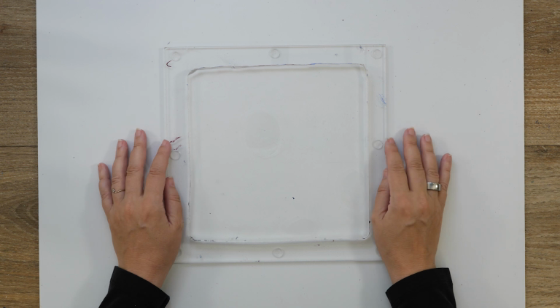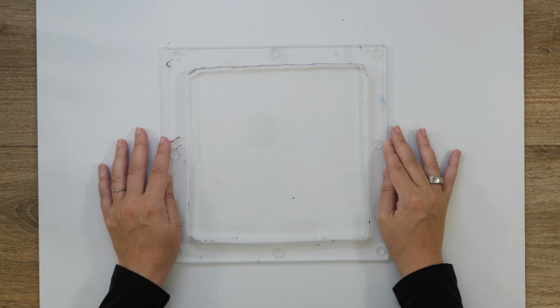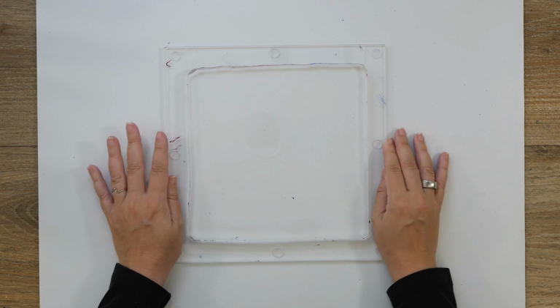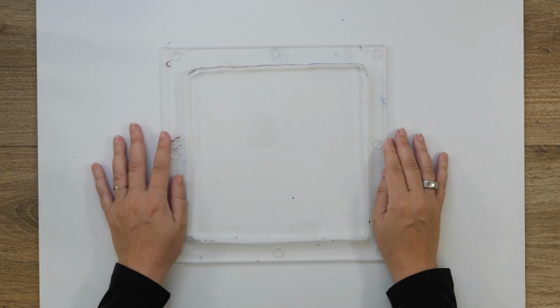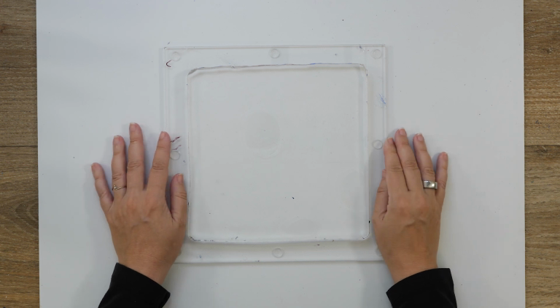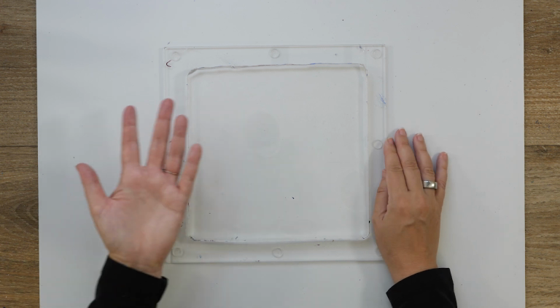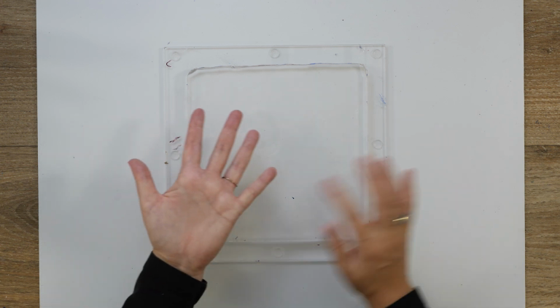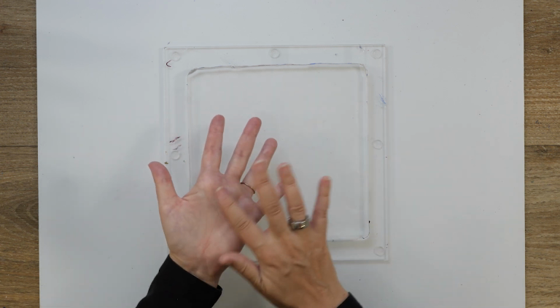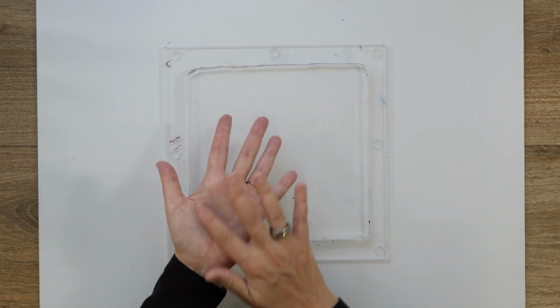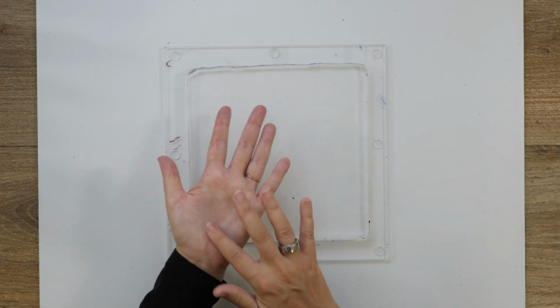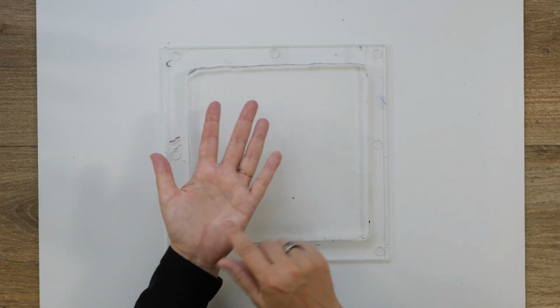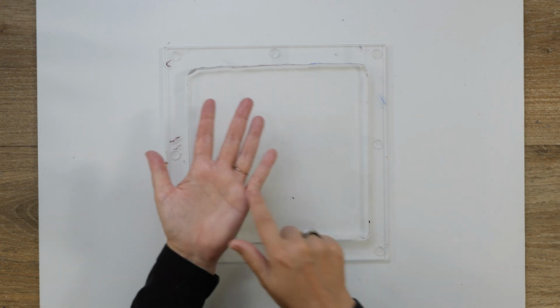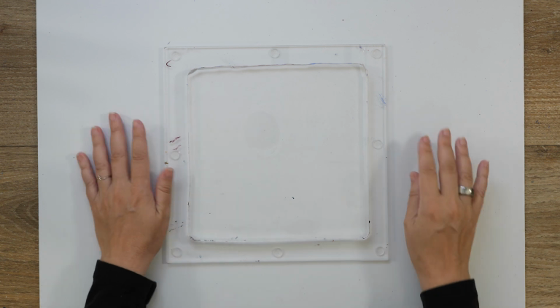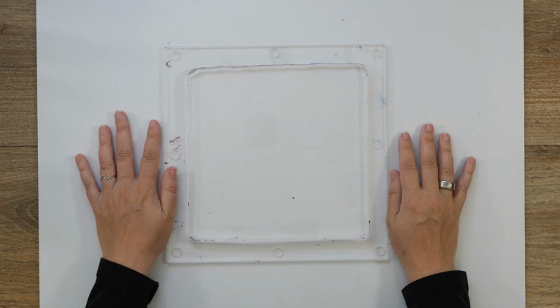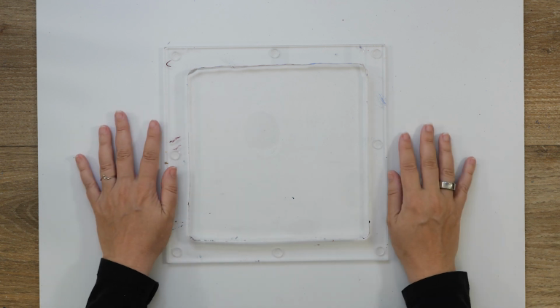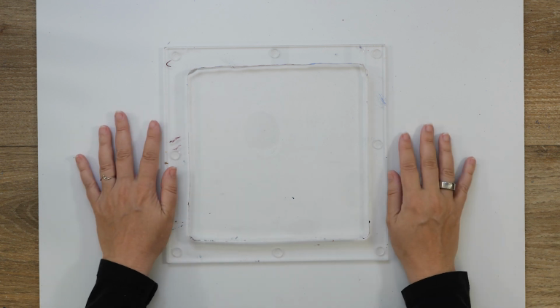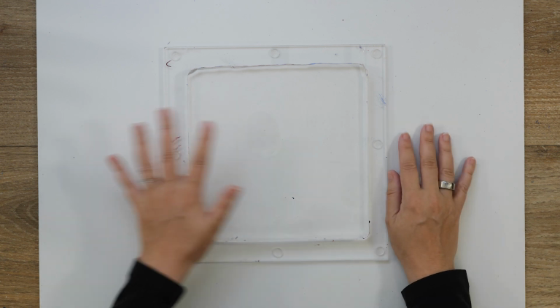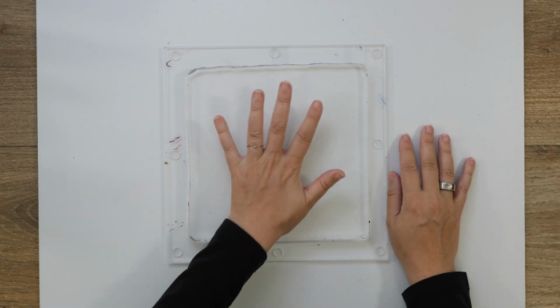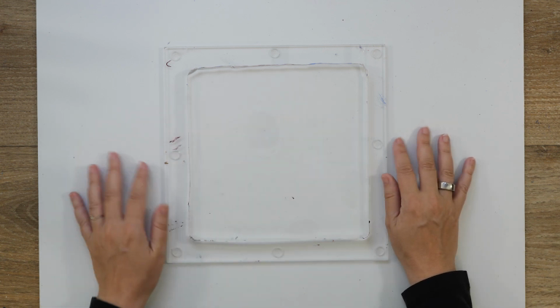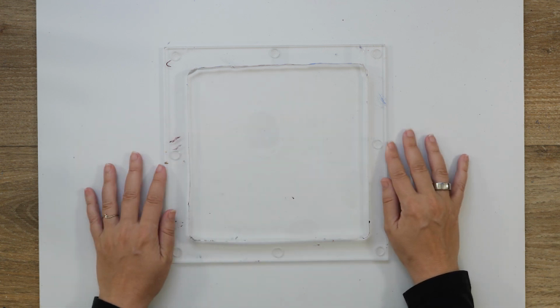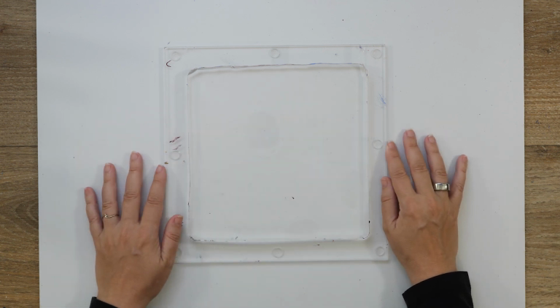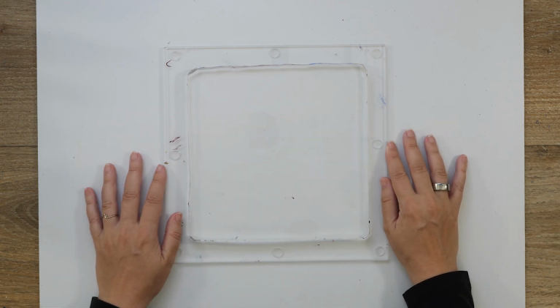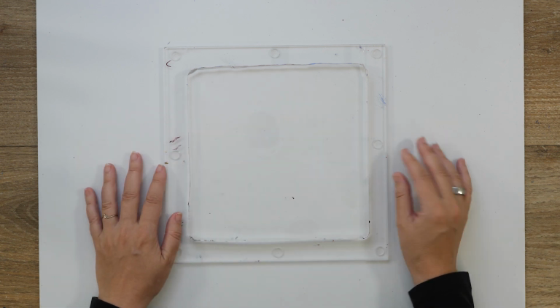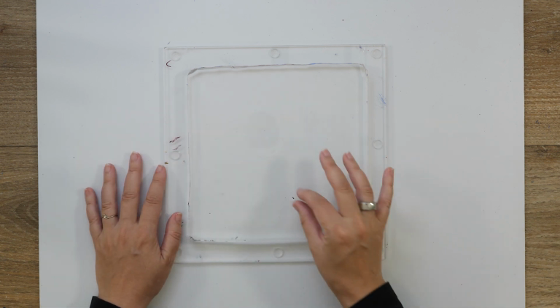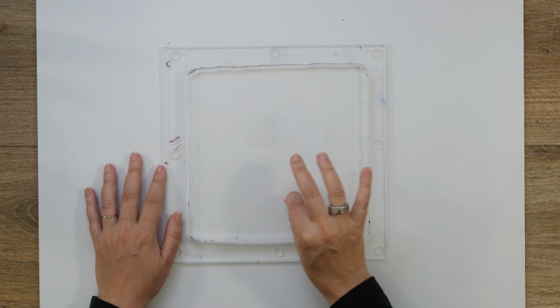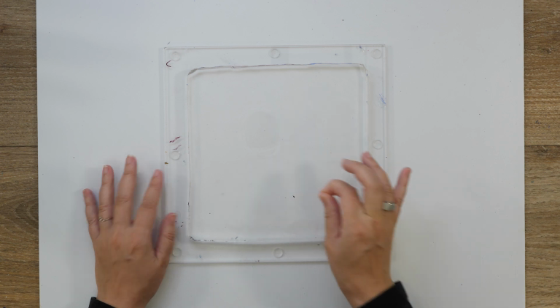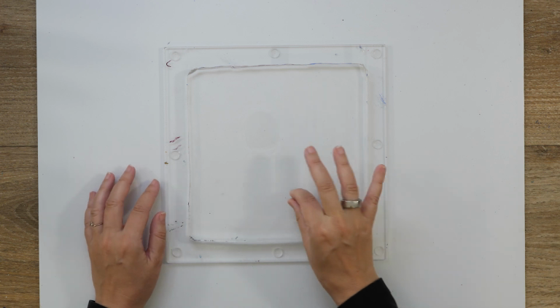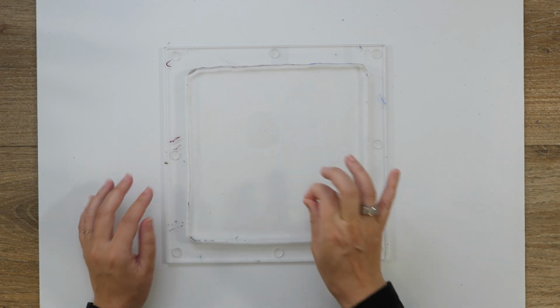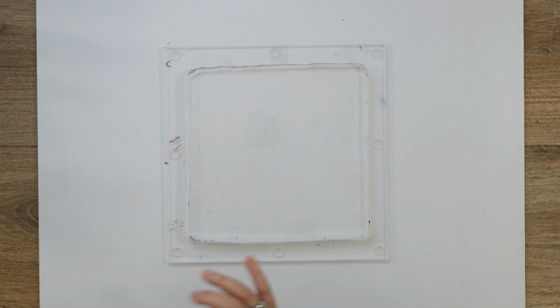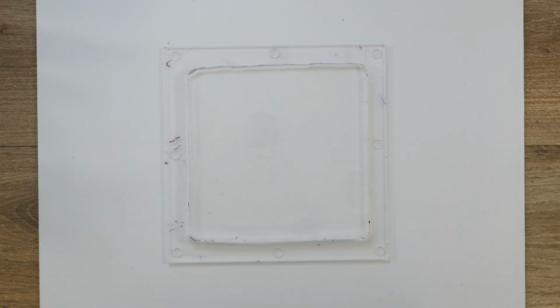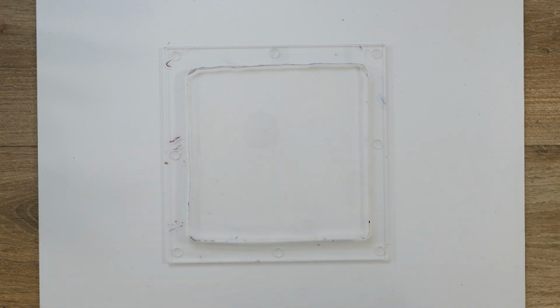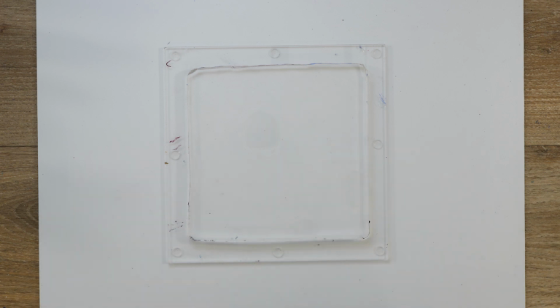I don't know if the lines of my hand will actually show up on the print. So I really want to find out.